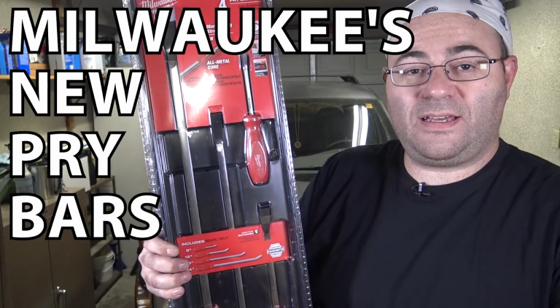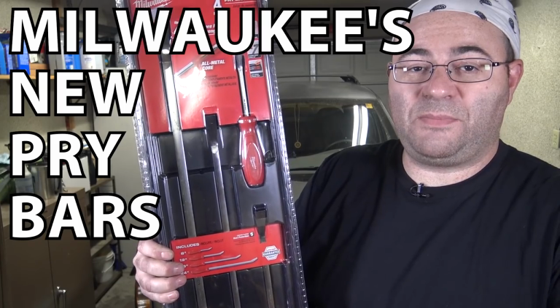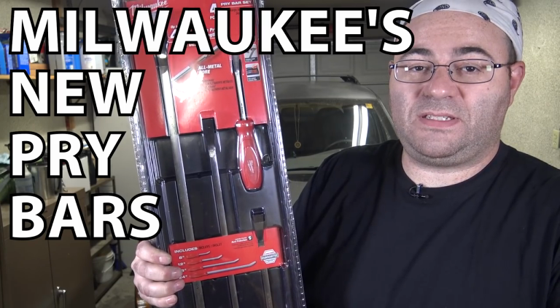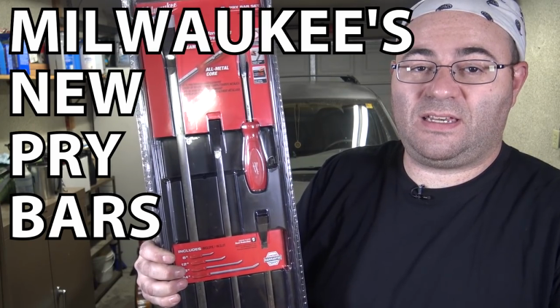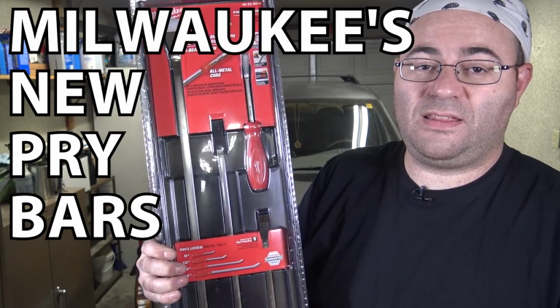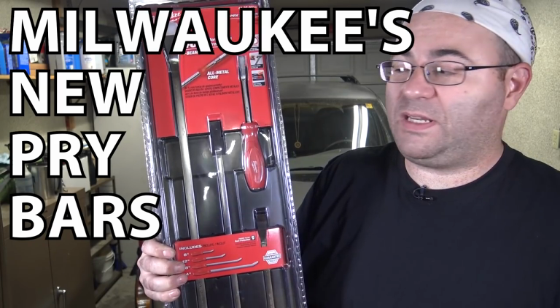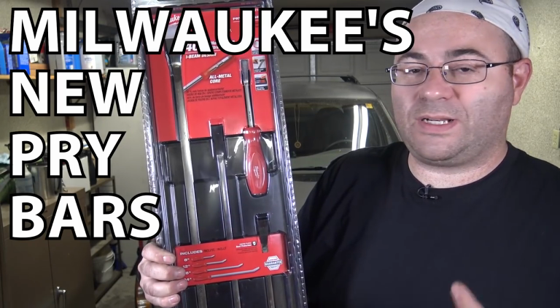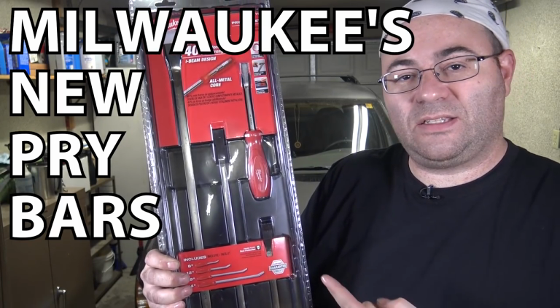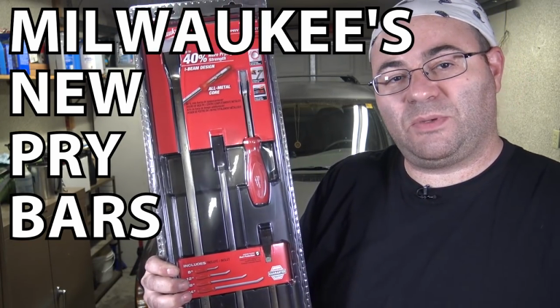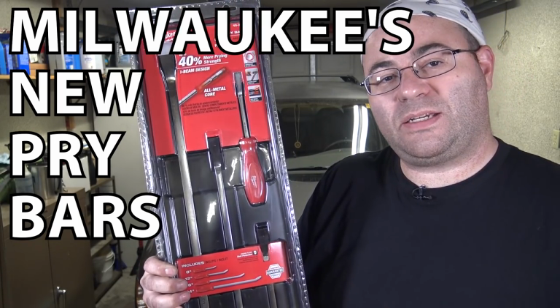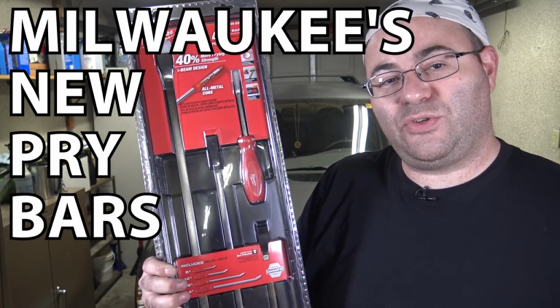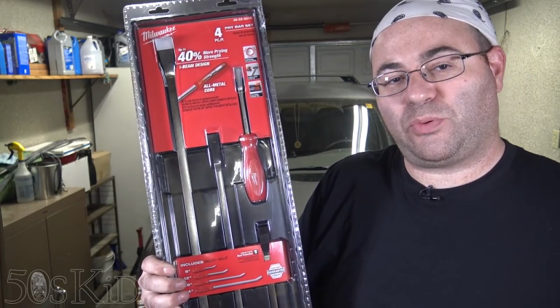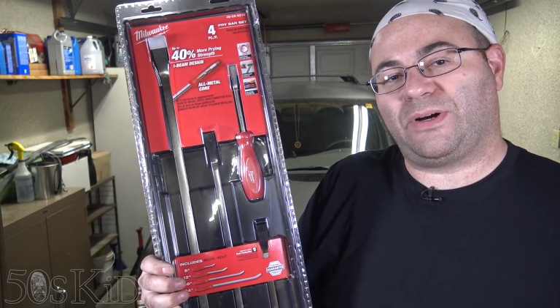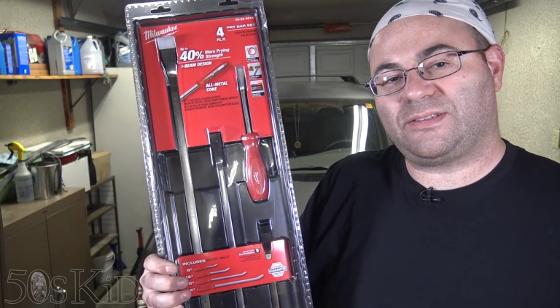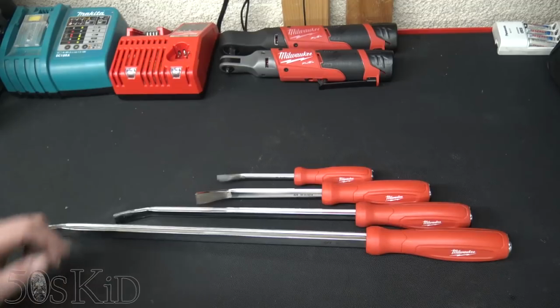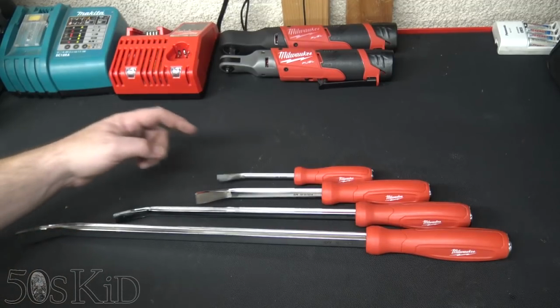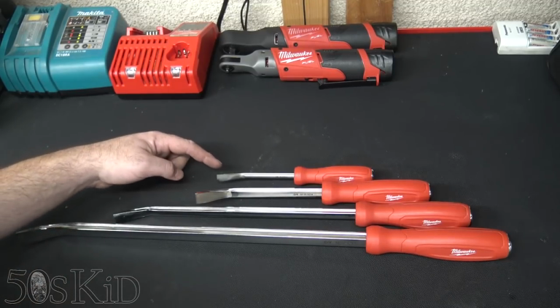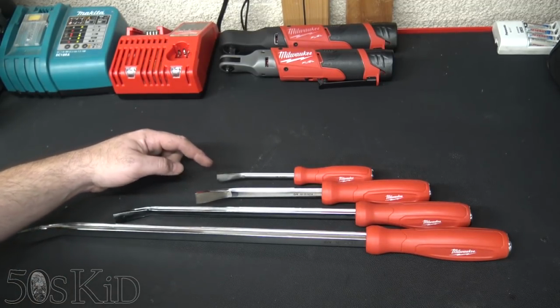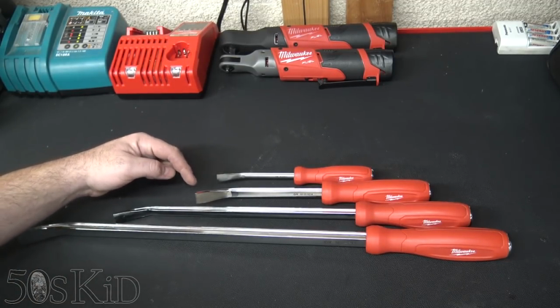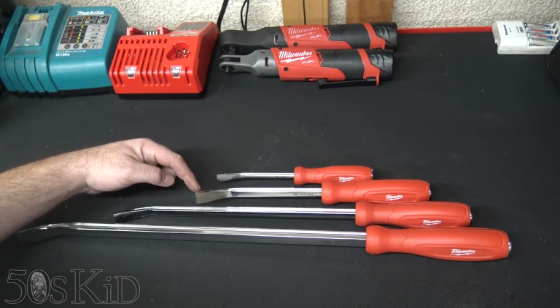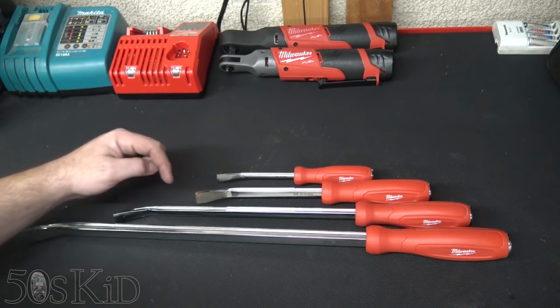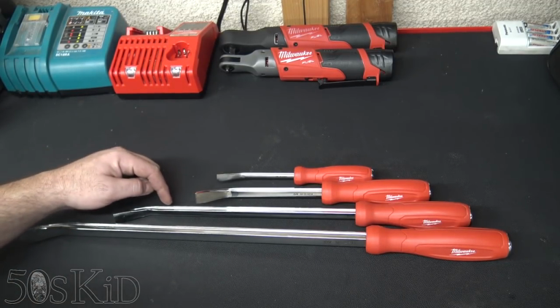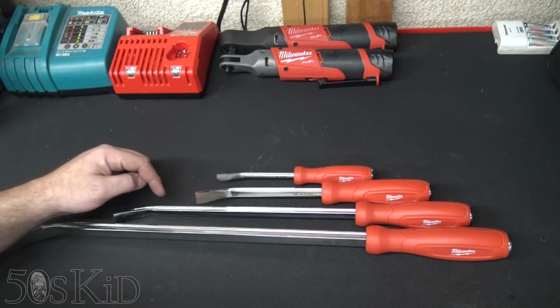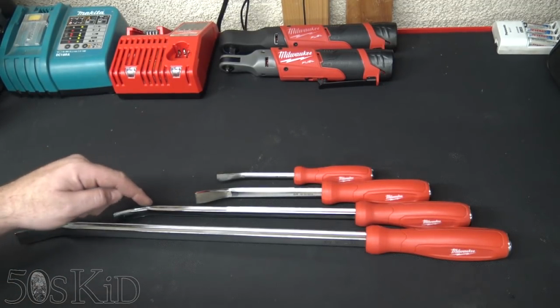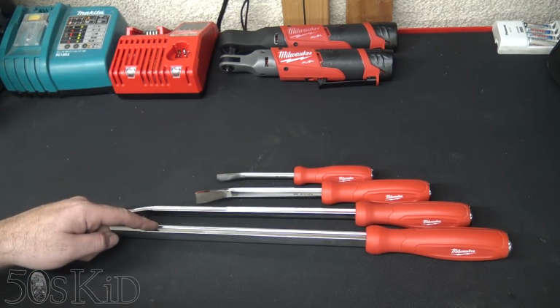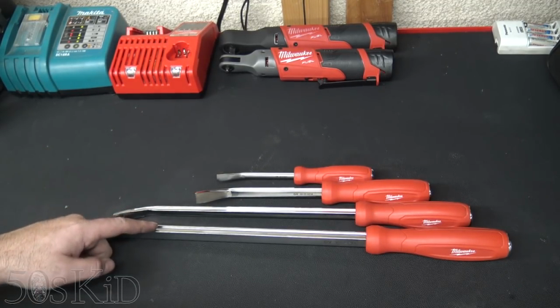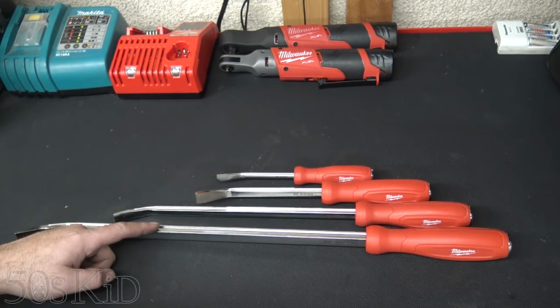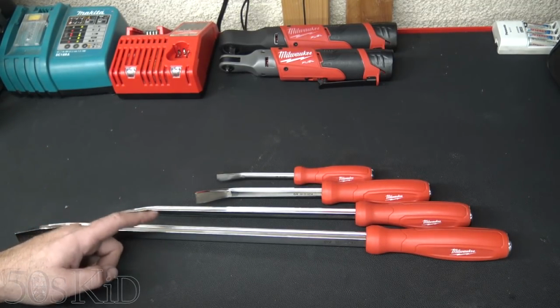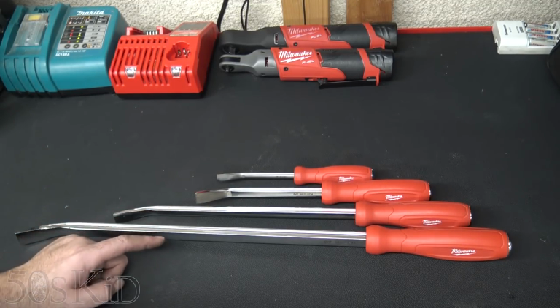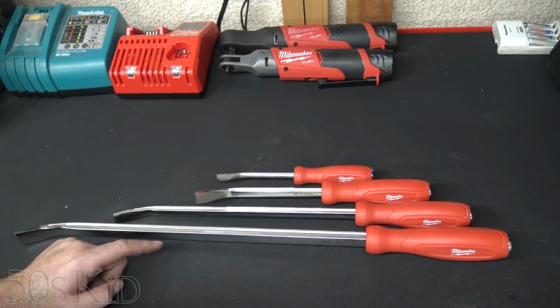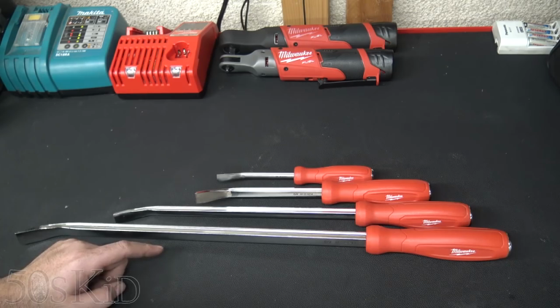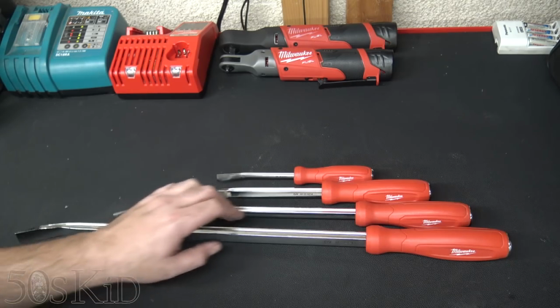Hey guys, I'm the 50's Kid. In this video, we're going to take a look at Milwaukee's new pry bars. There is an 8, a 12, an 18, and a 24-inch pry bar included with this set.